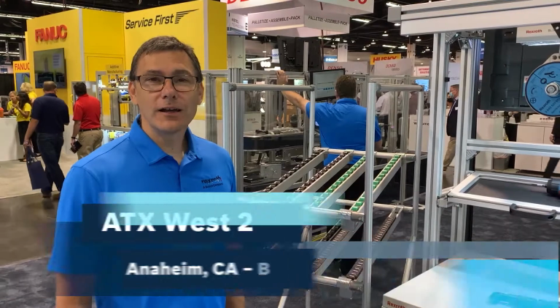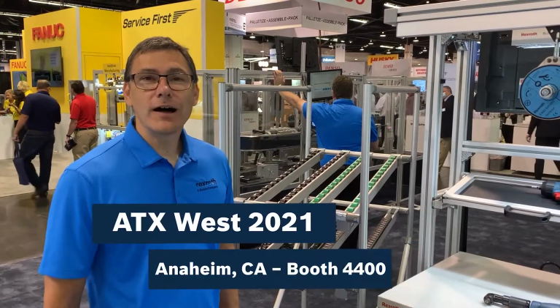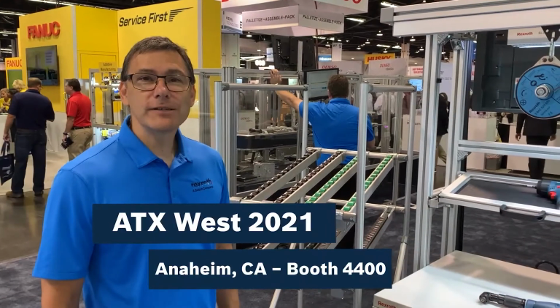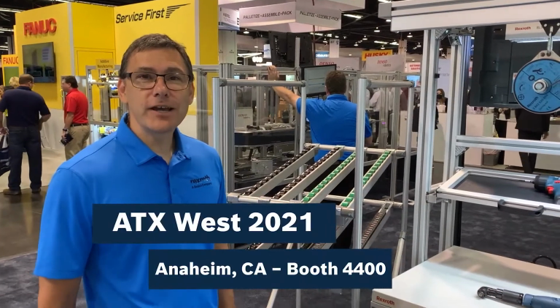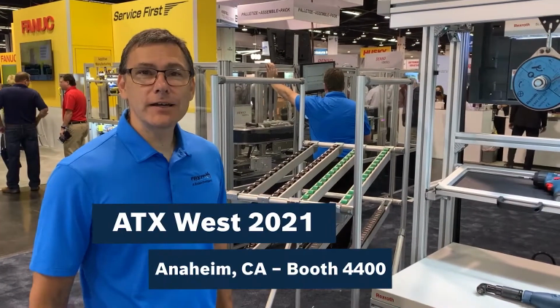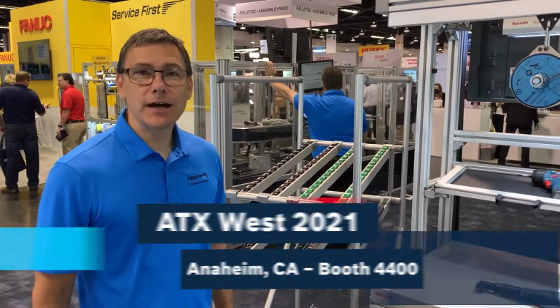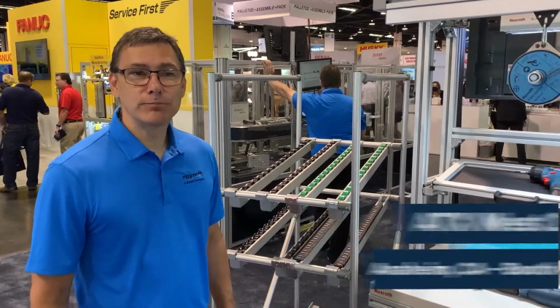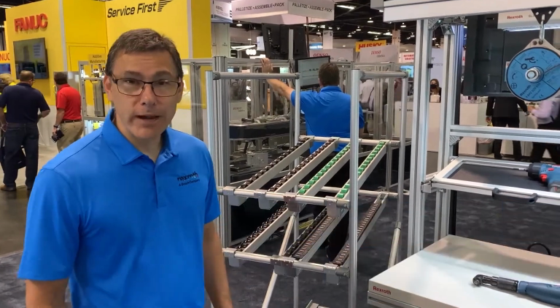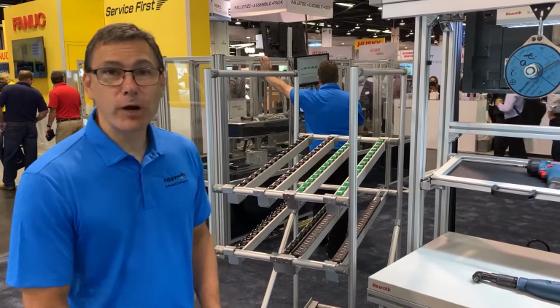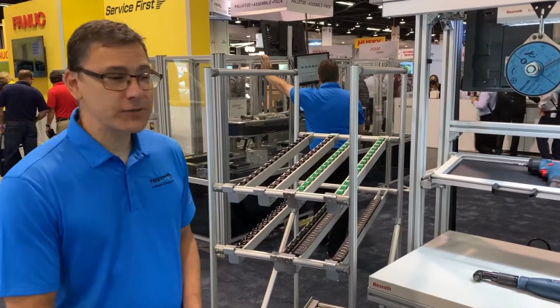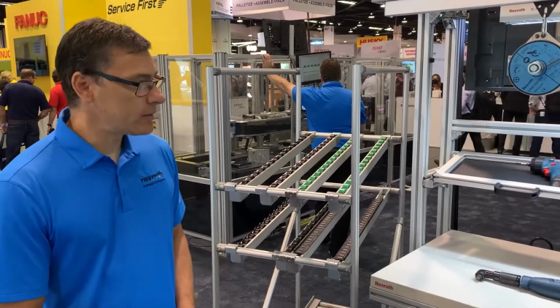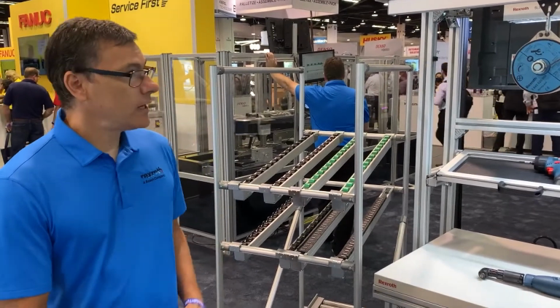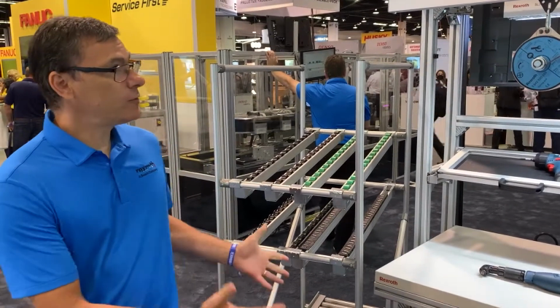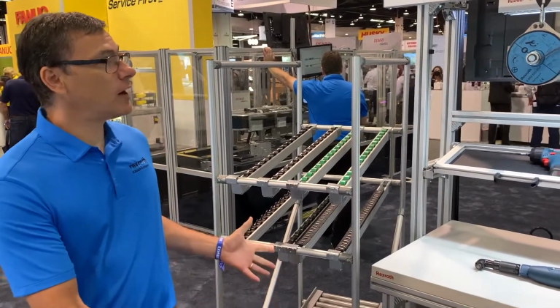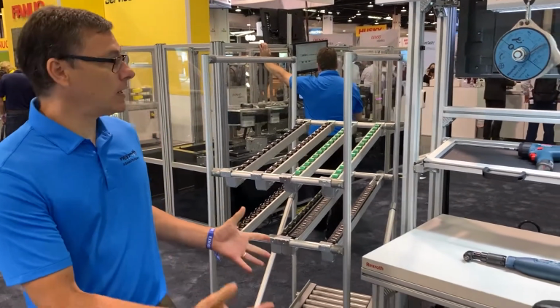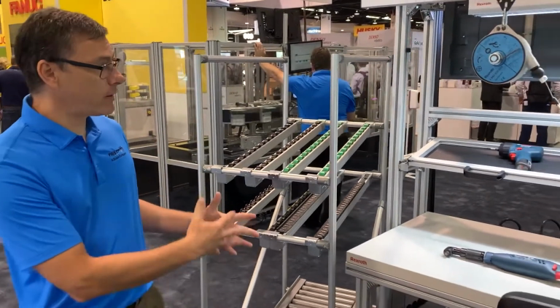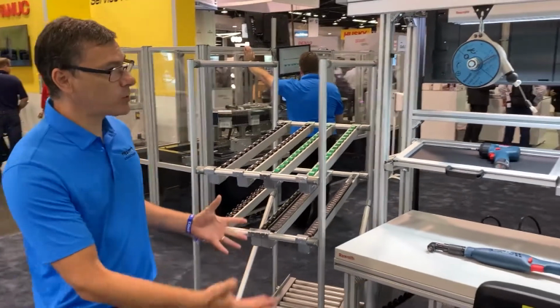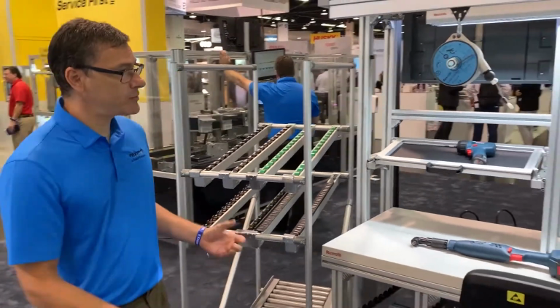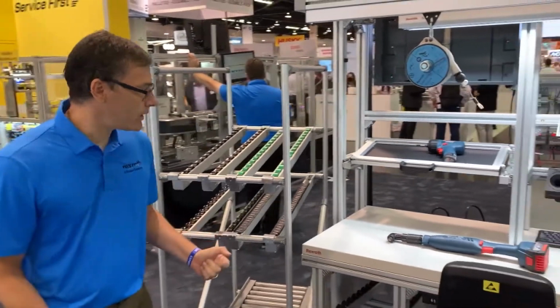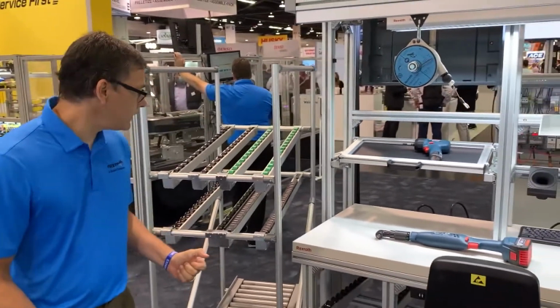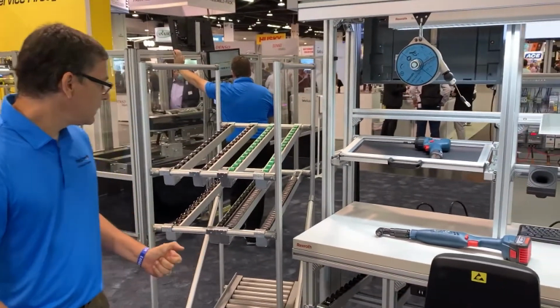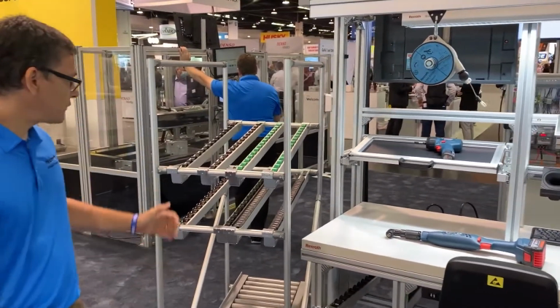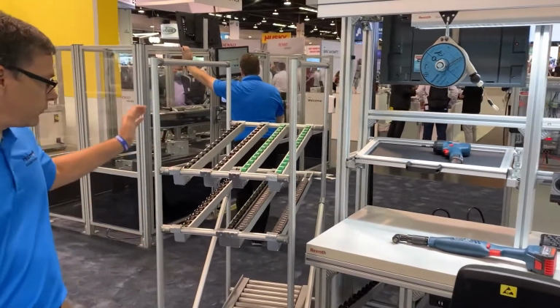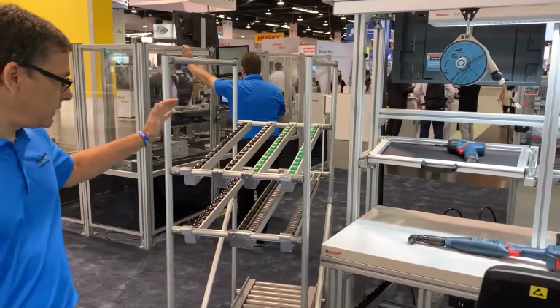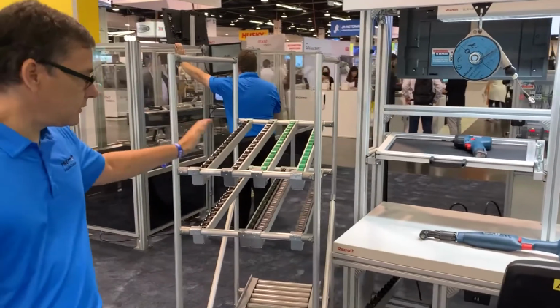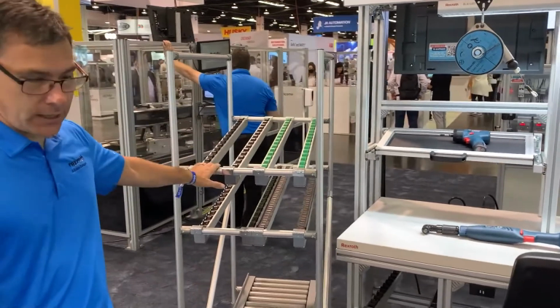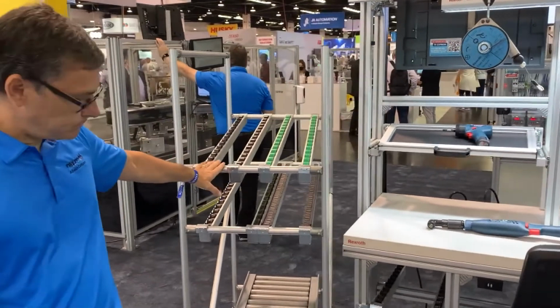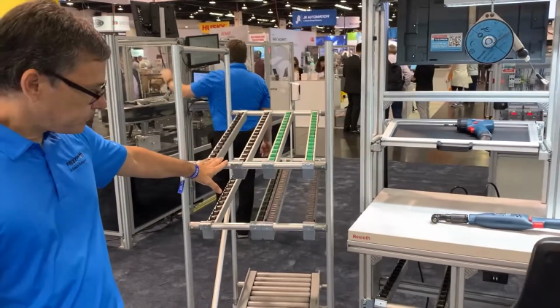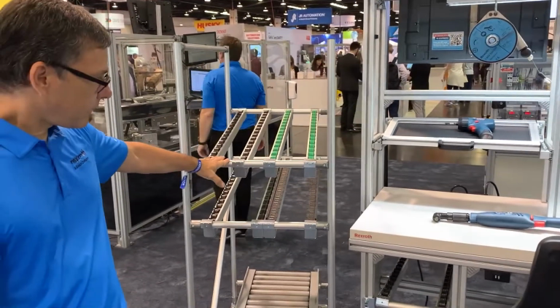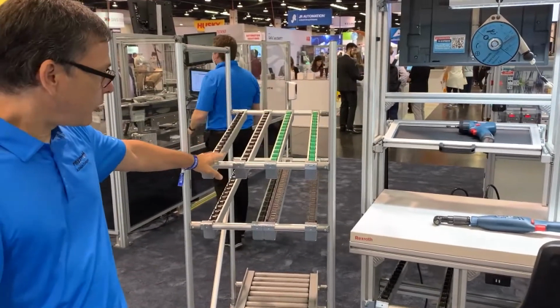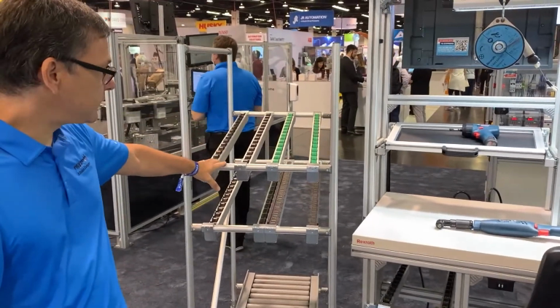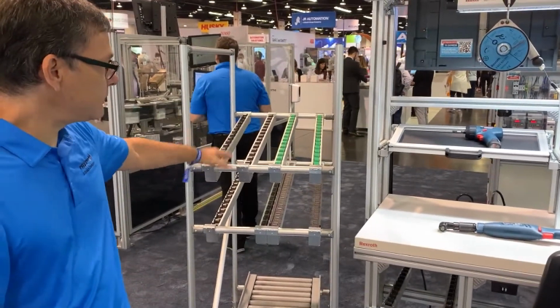Hello, my name is Dan Shayka, product manager at Bosch Rexroth. Here you see our ergonomic workstation product line, starting with the low rack system.